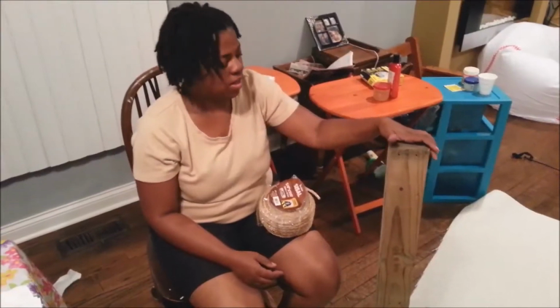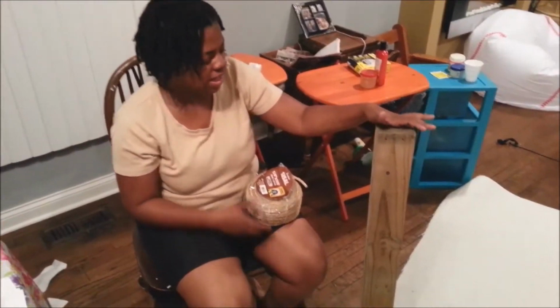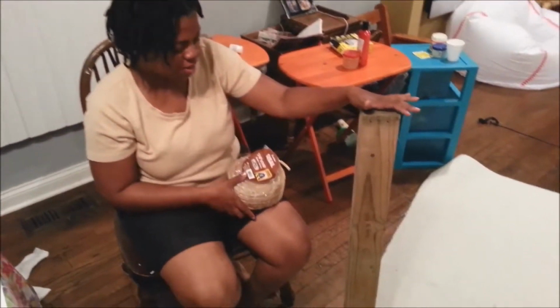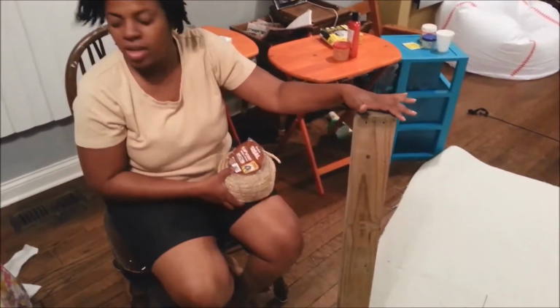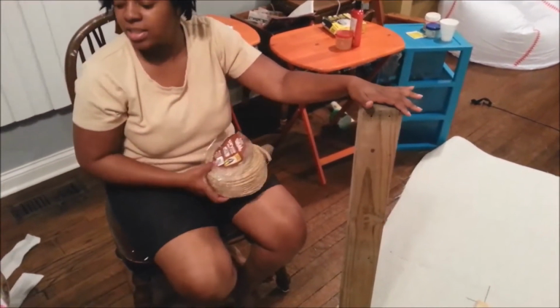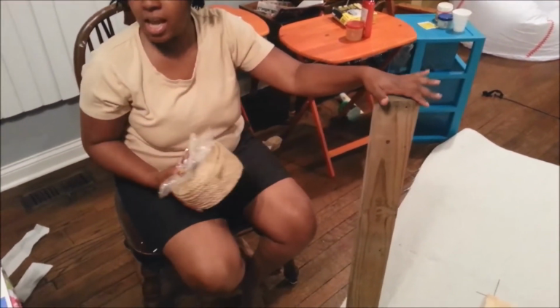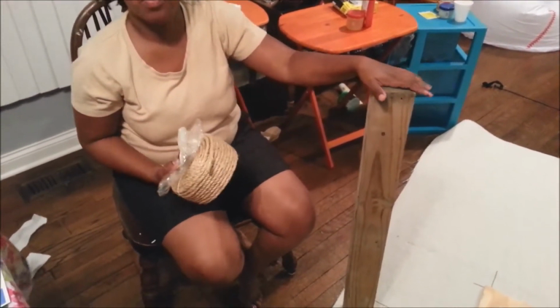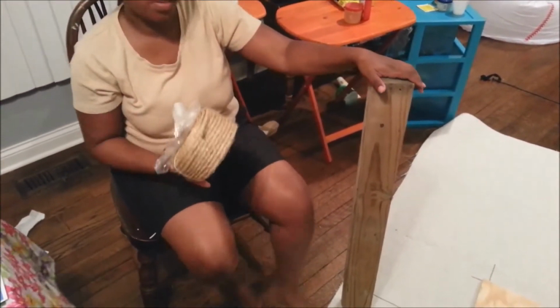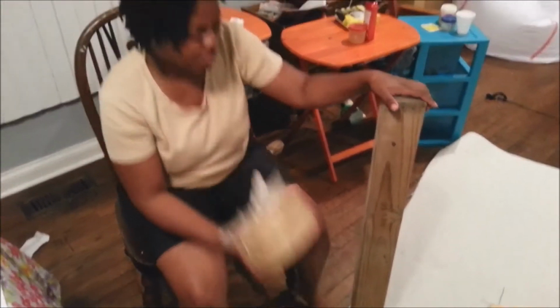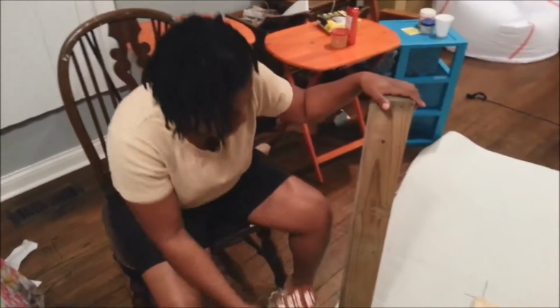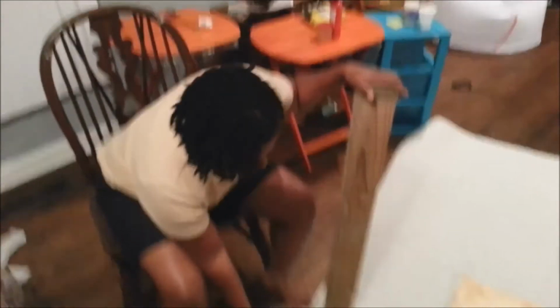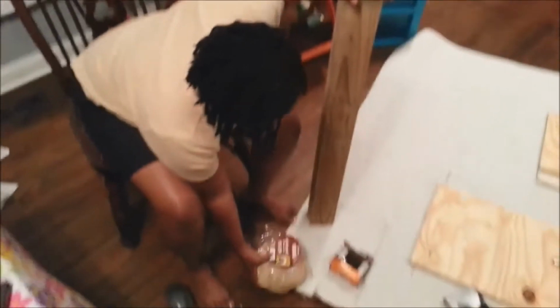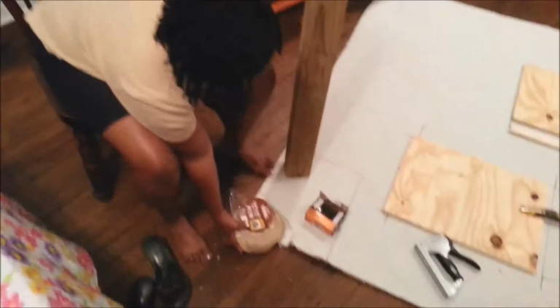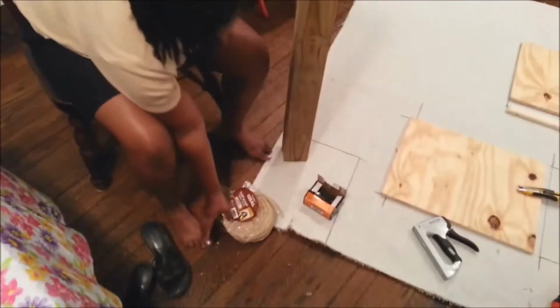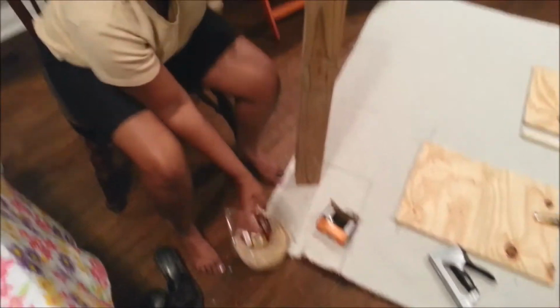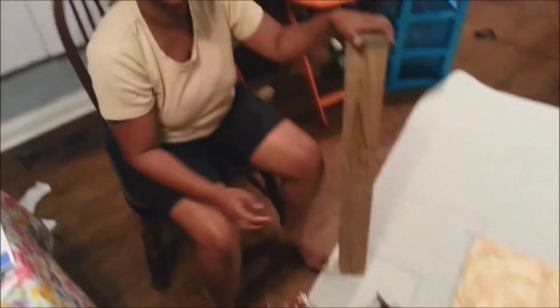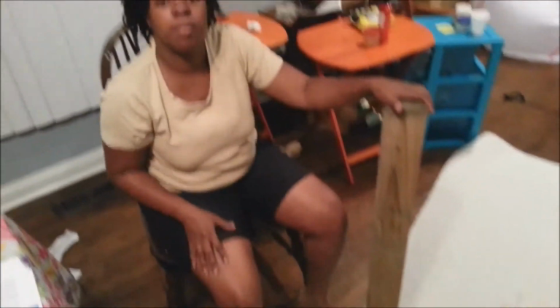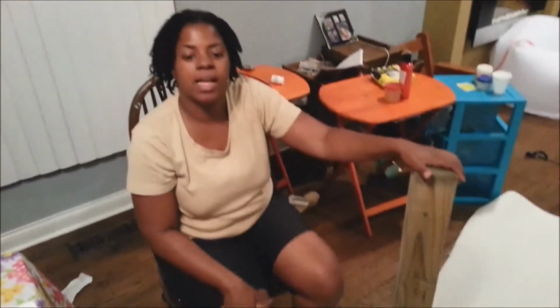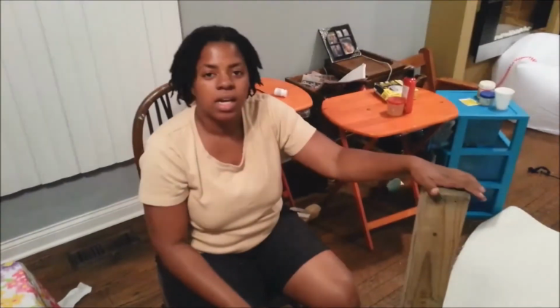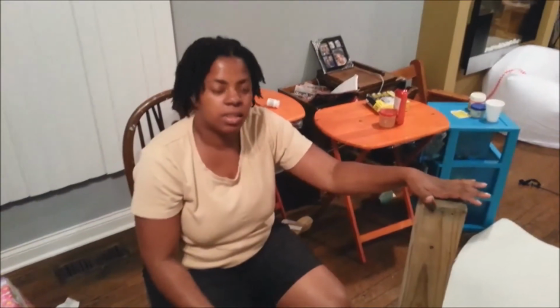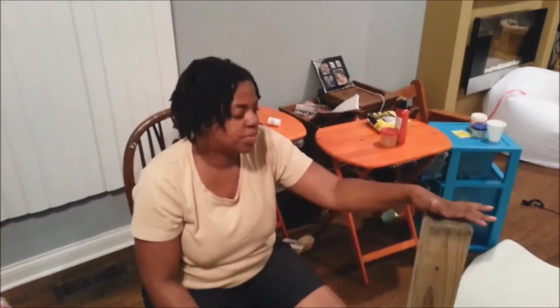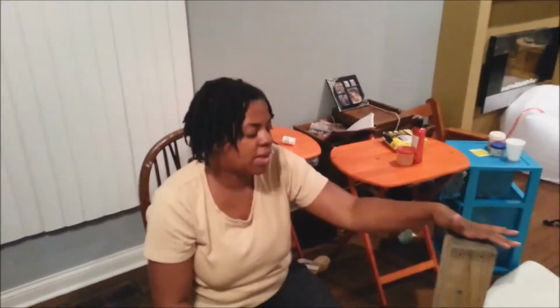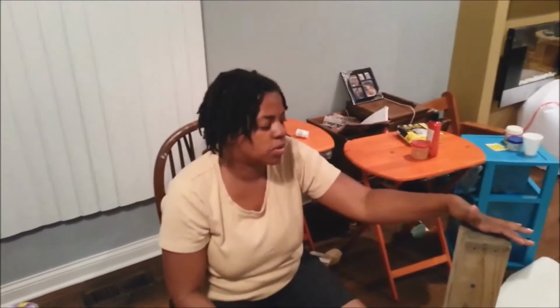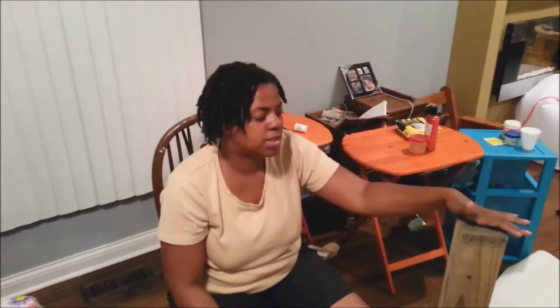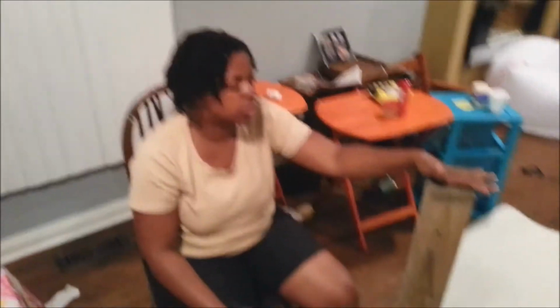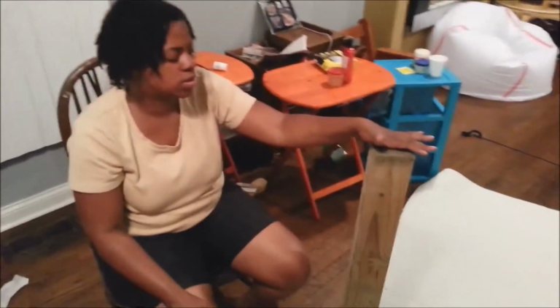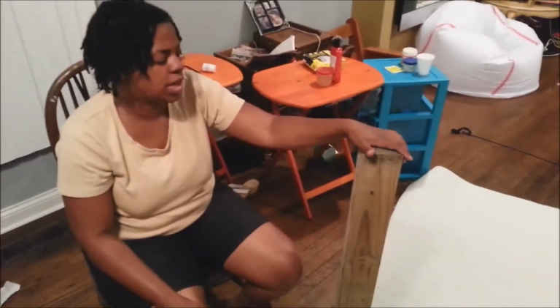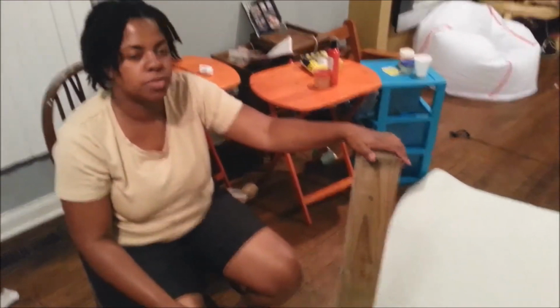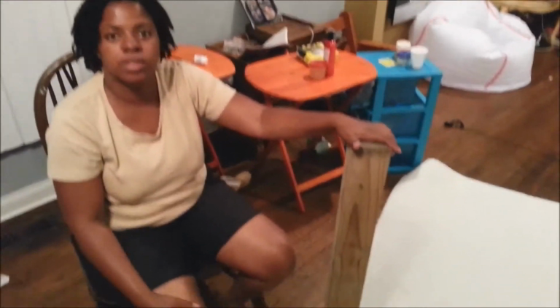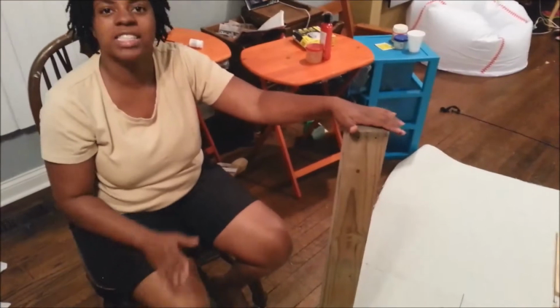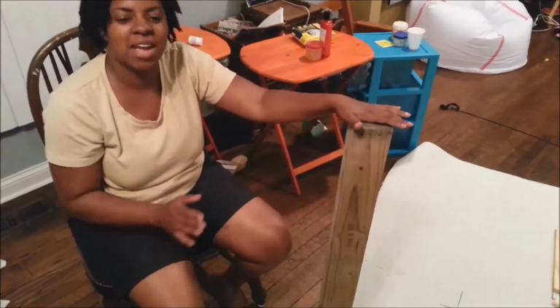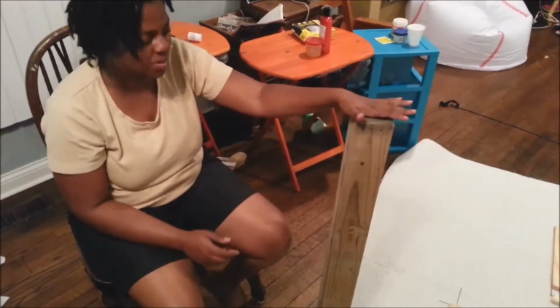Hello, today I will be showing you how to put together my cat scratch post.